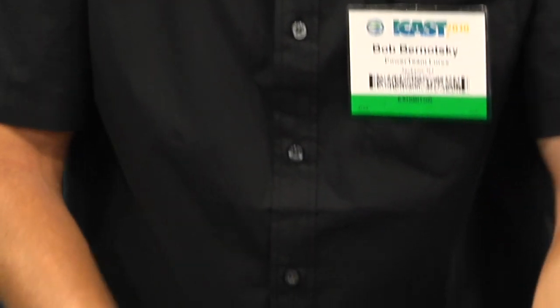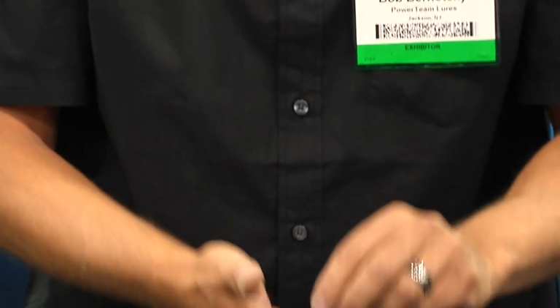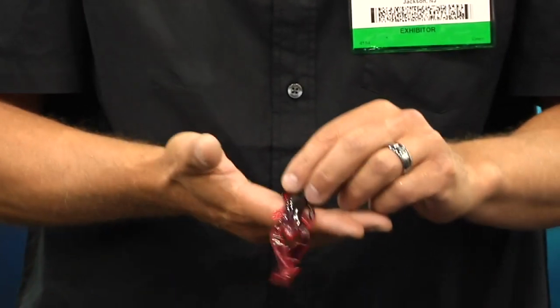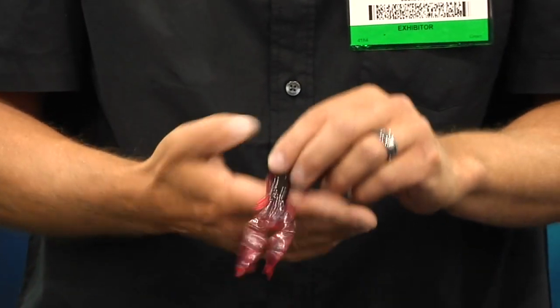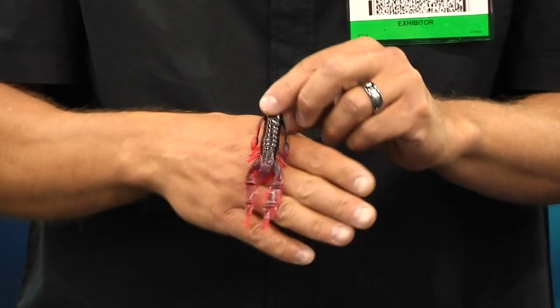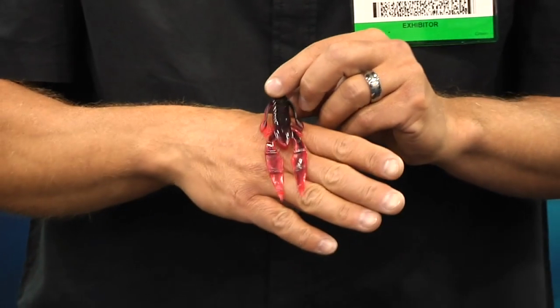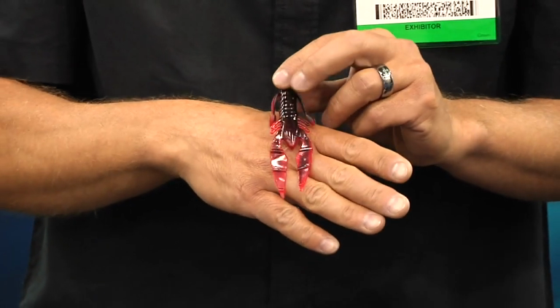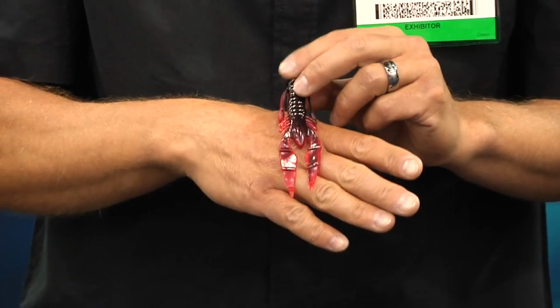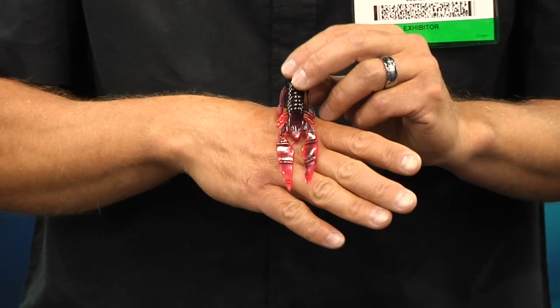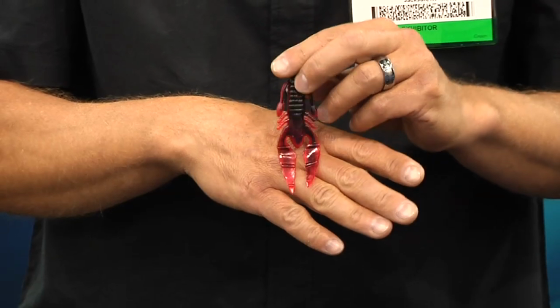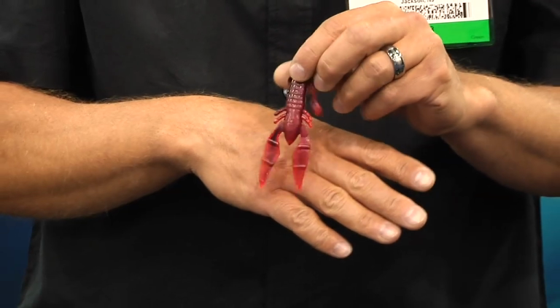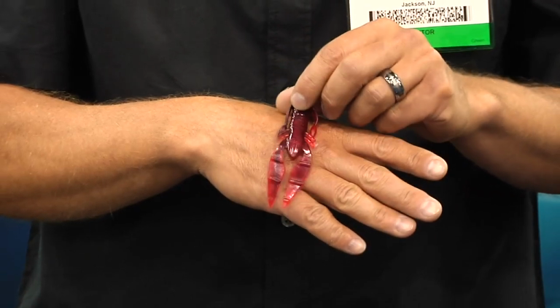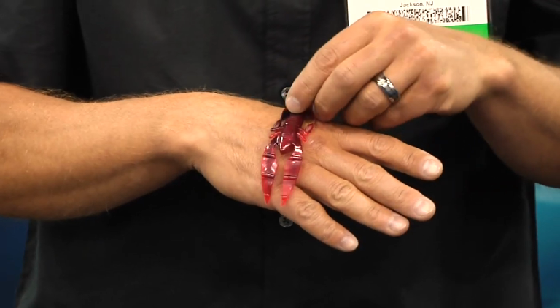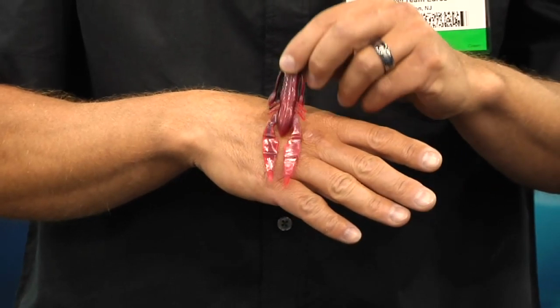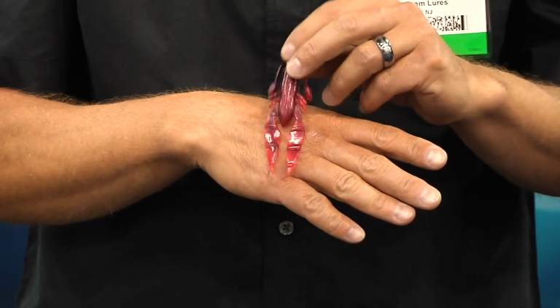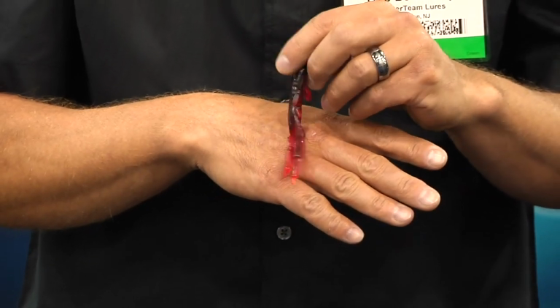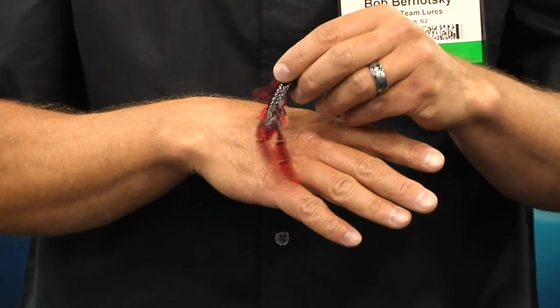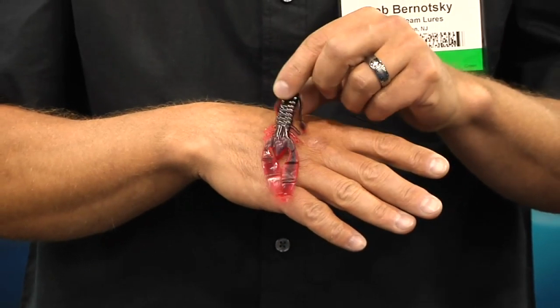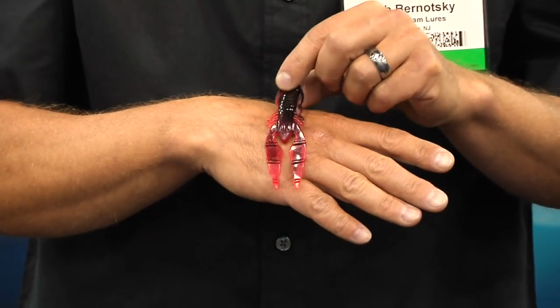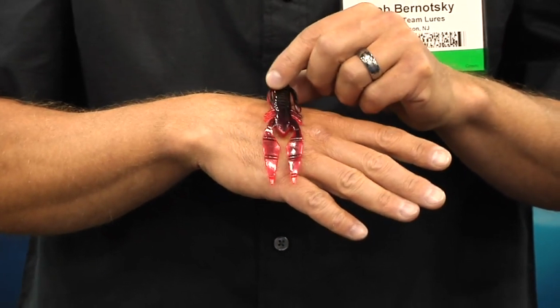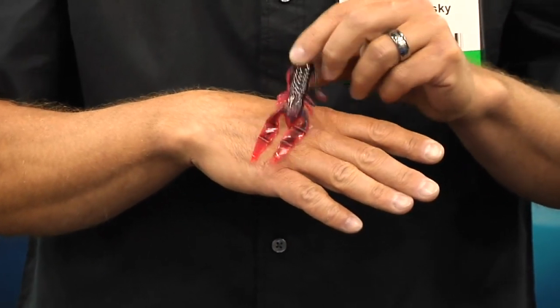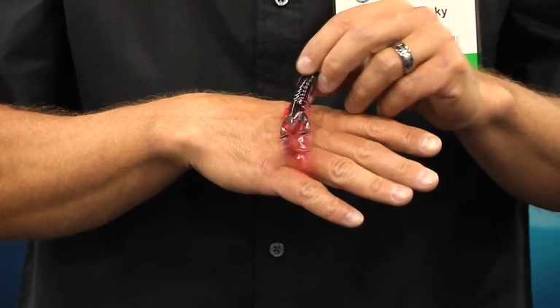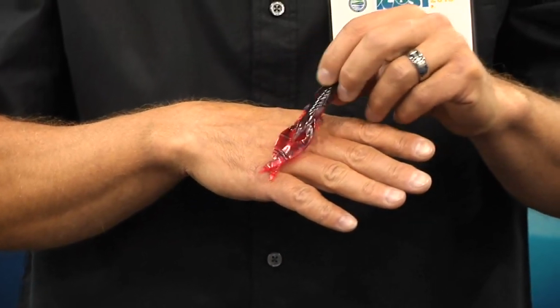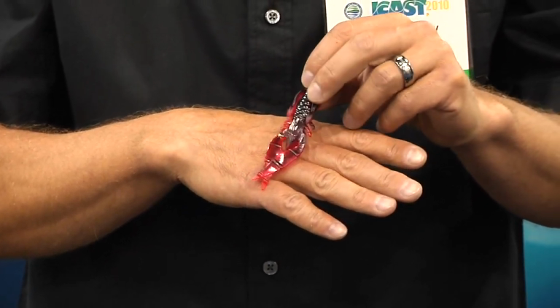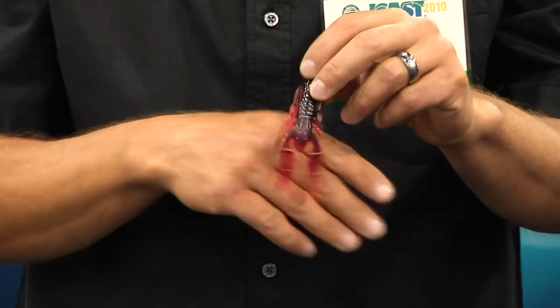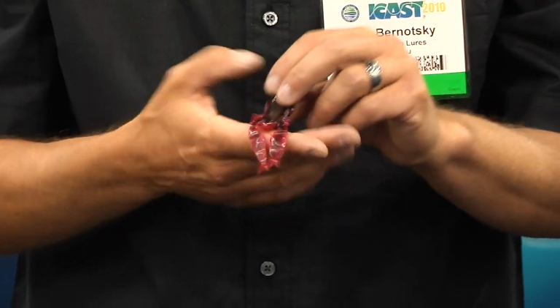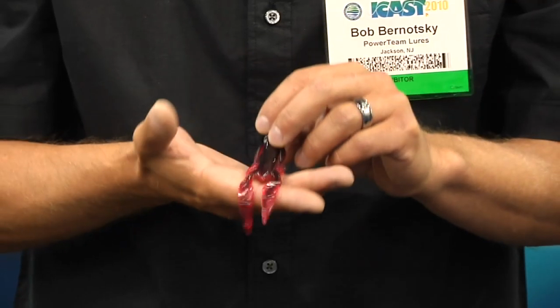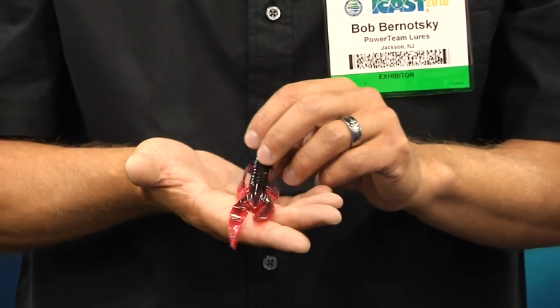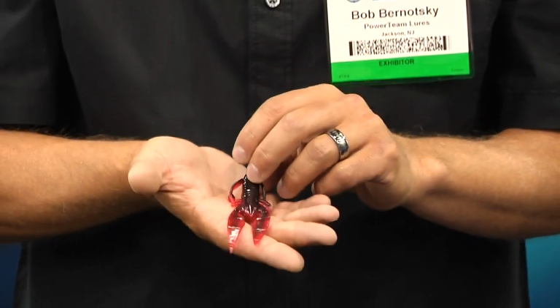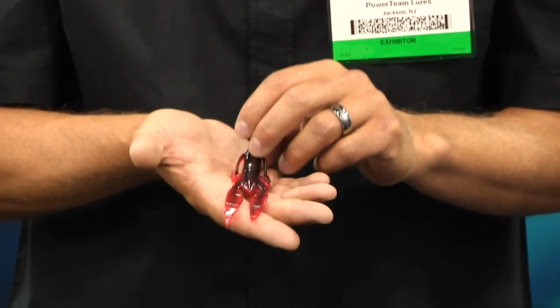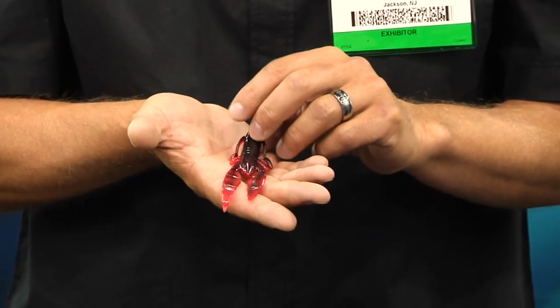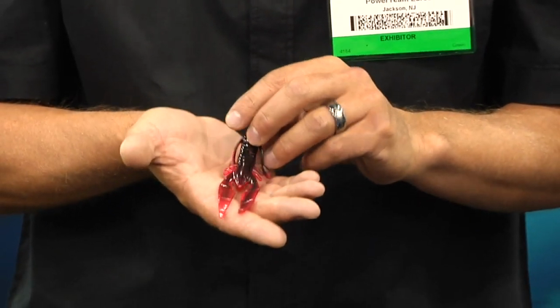This is the Craw D'Oeuvre. This is for the smallmouth guys — drop shot, shaky head, Texas Rig it. This is the one that's going to put that limit in your box.